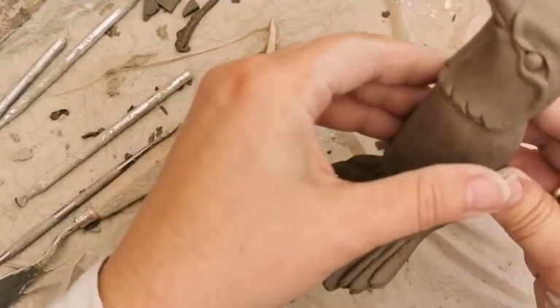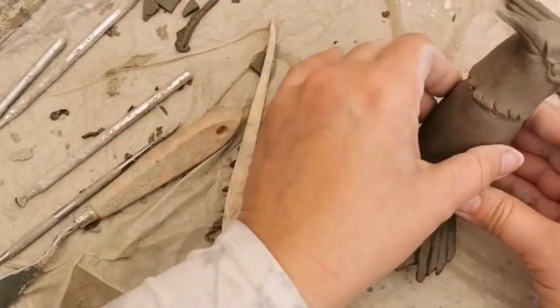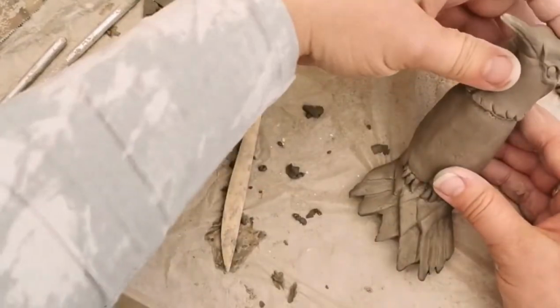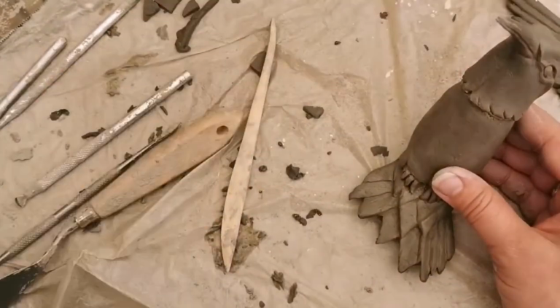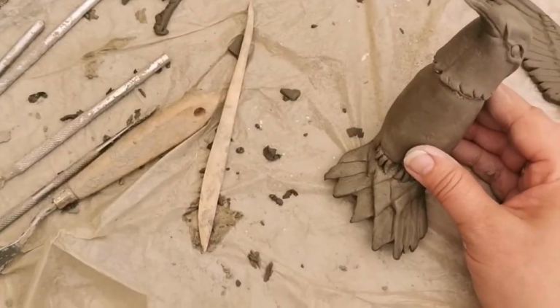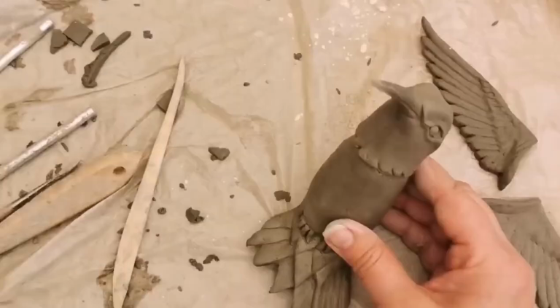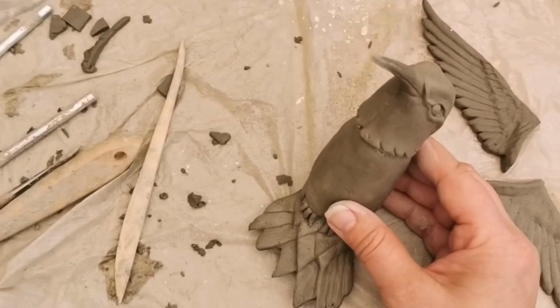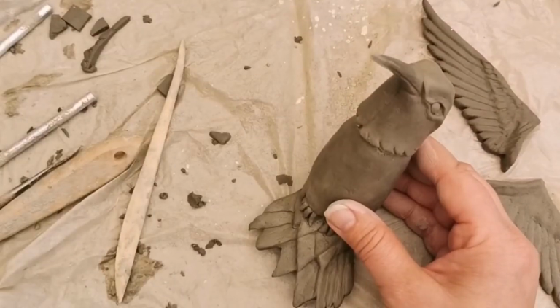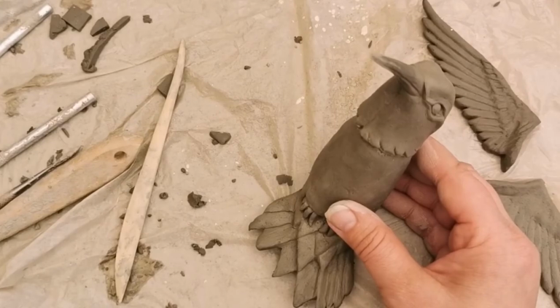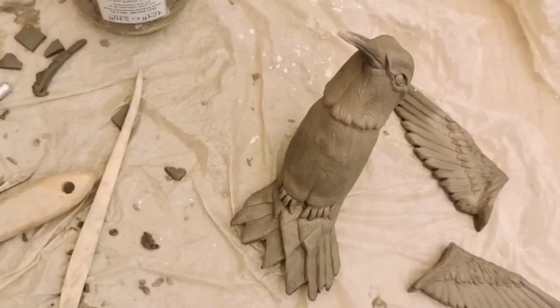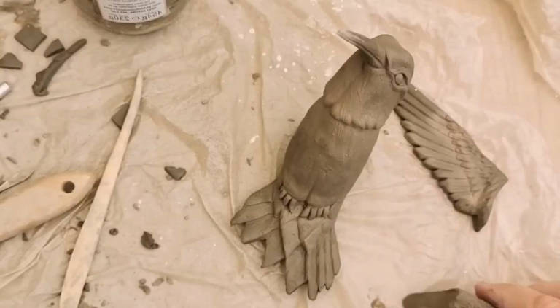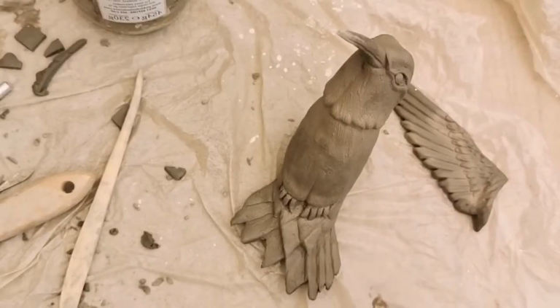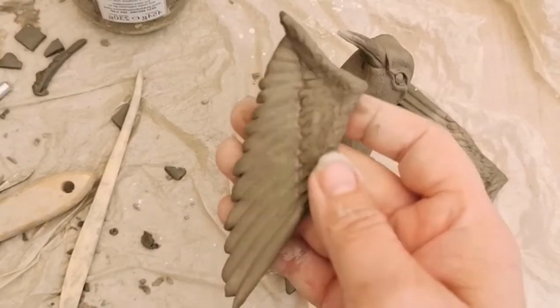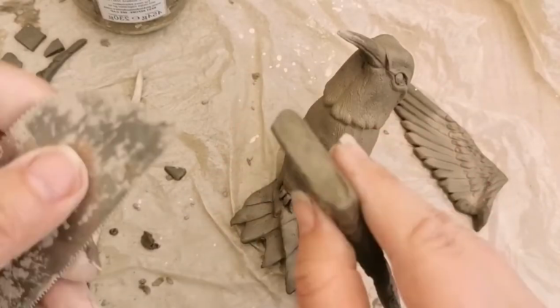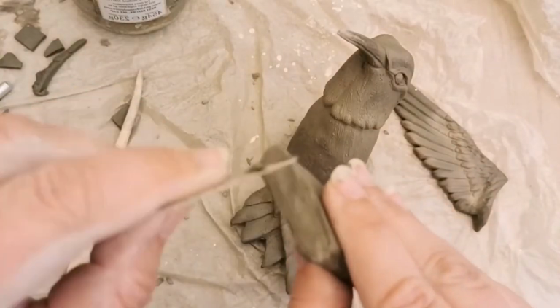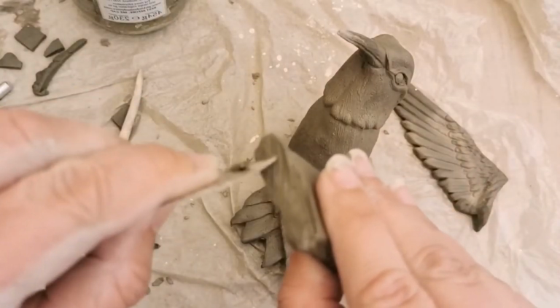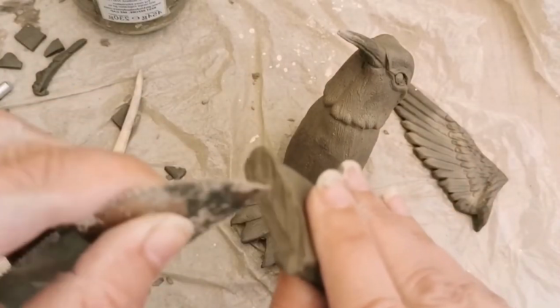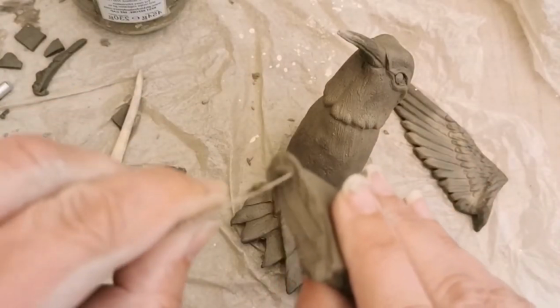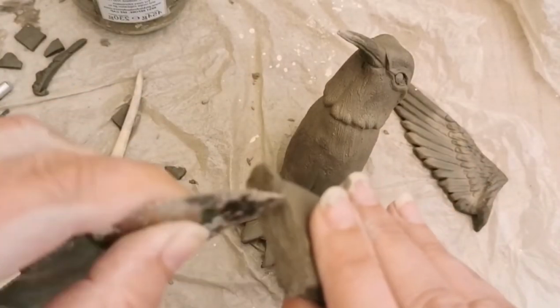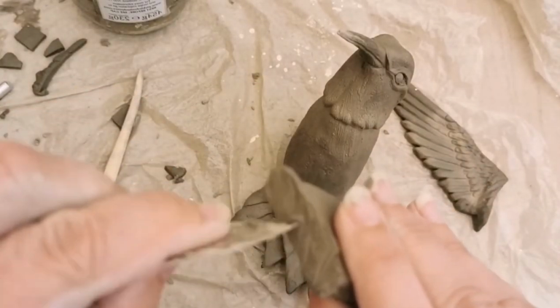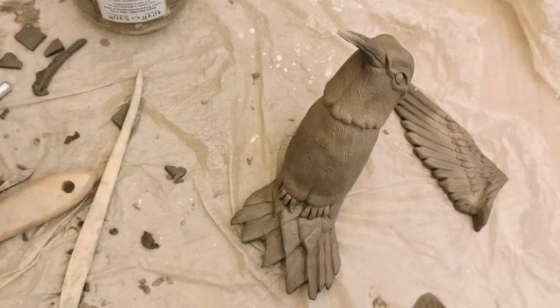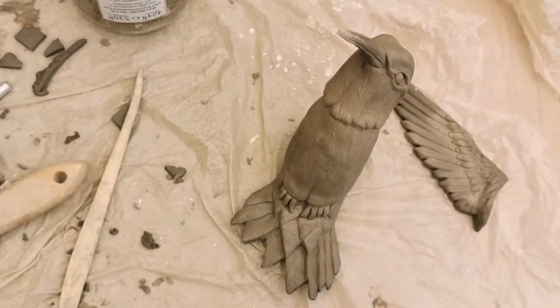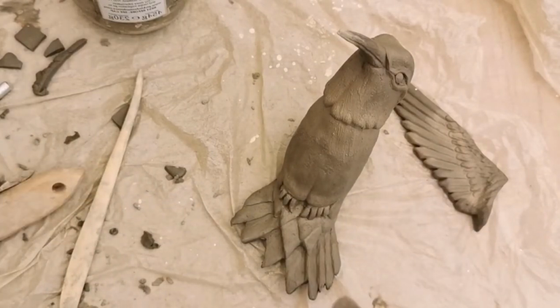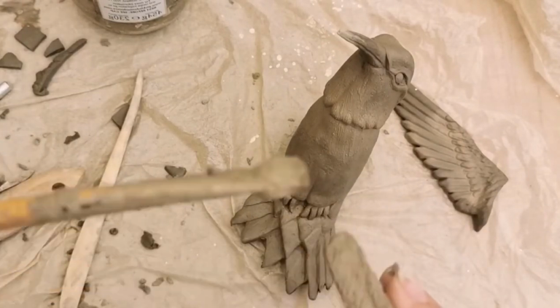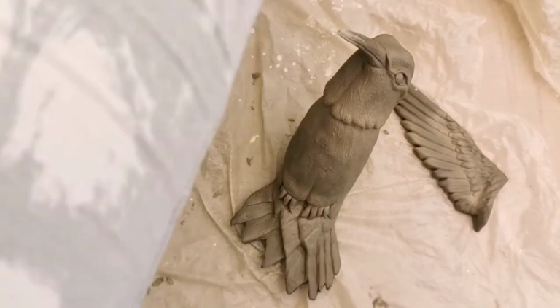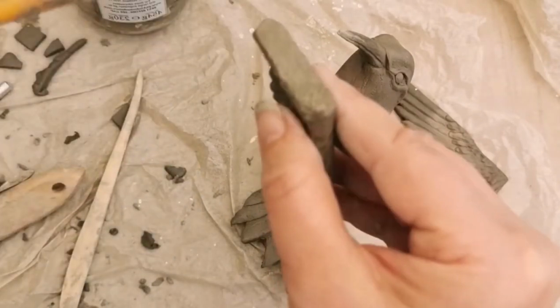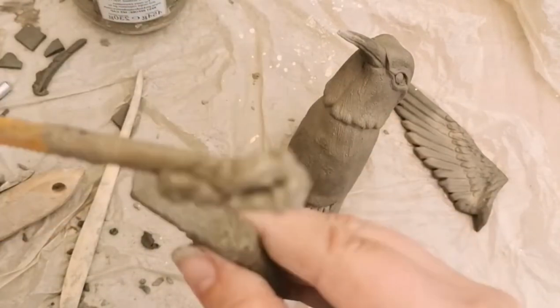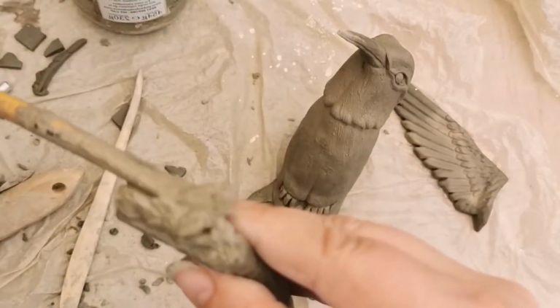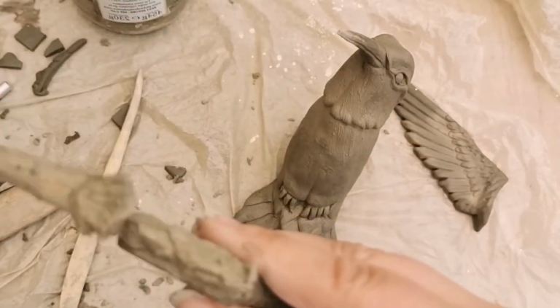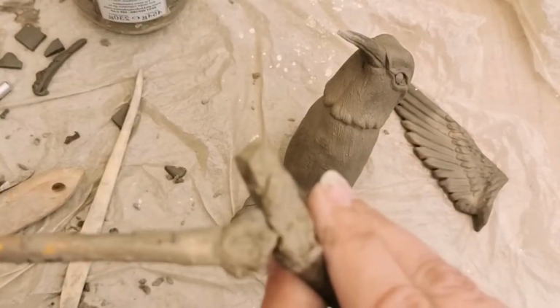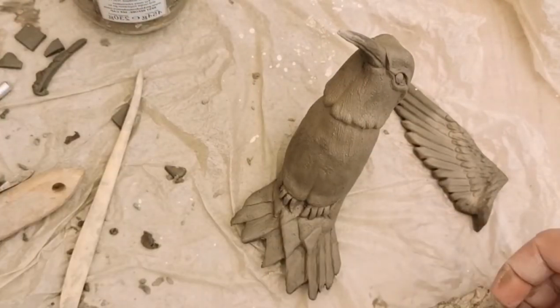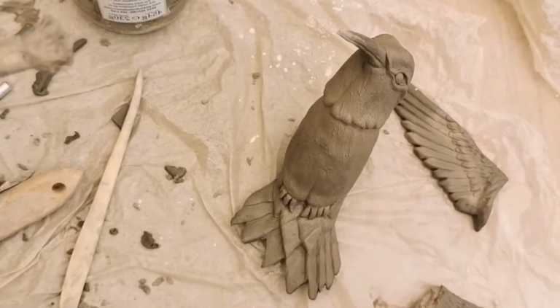The best part about this ceramic sculpture template is you can add the wings and the head in any position that you like. The more you make, the more different positions you can put the wings and head in, which gives the illusion of a different bird each time.